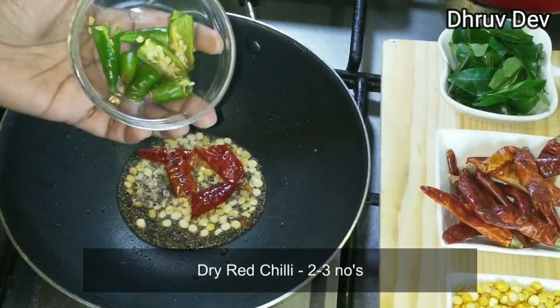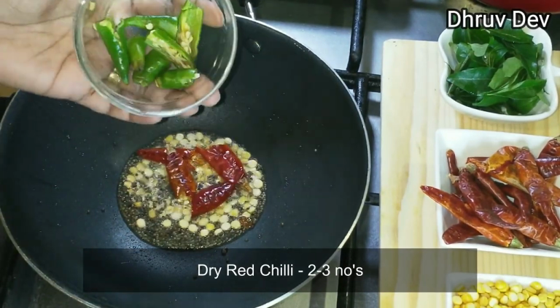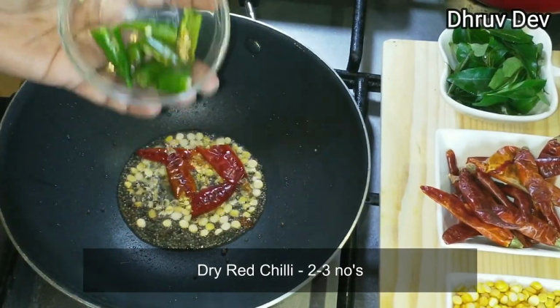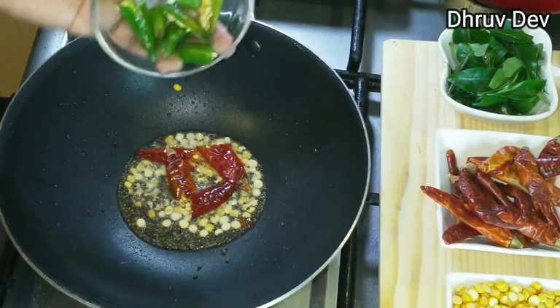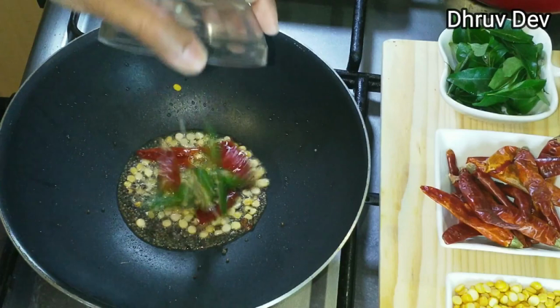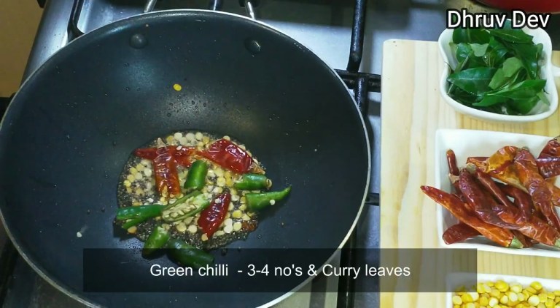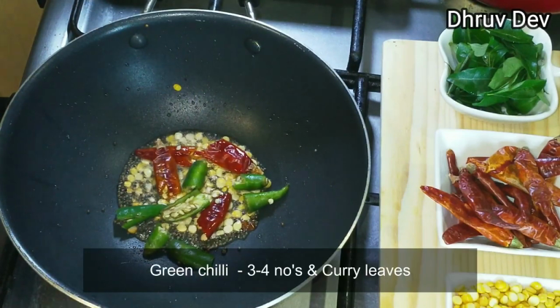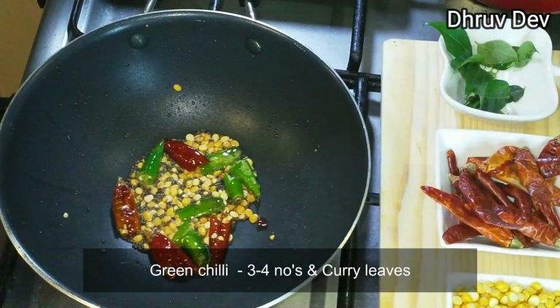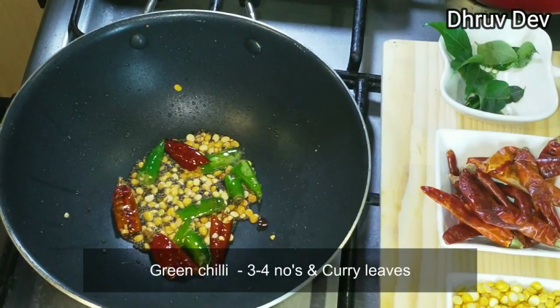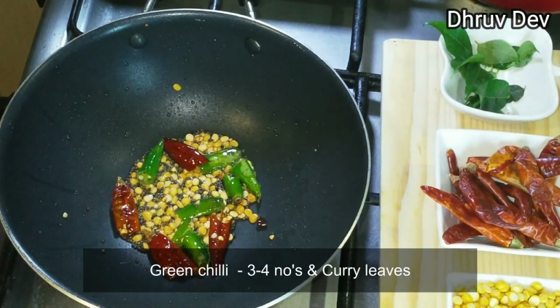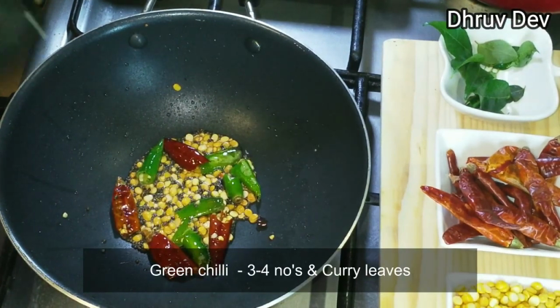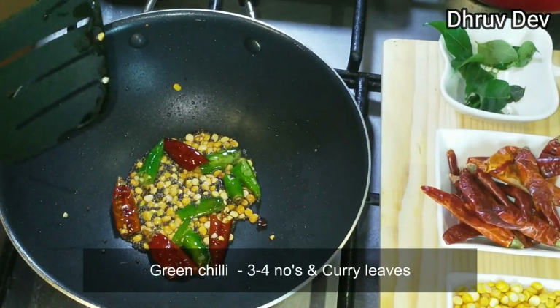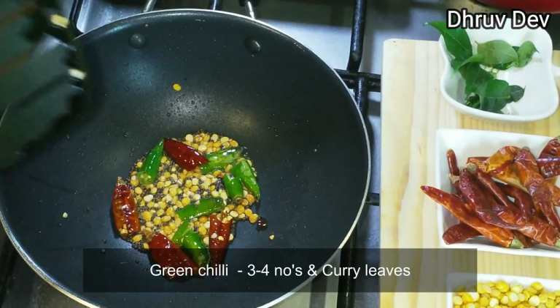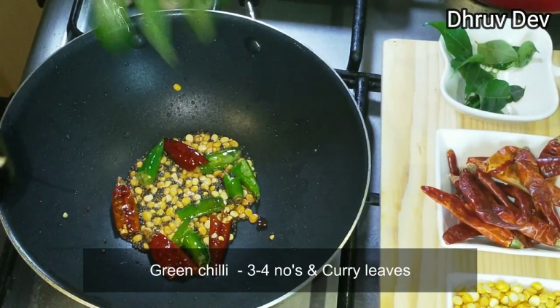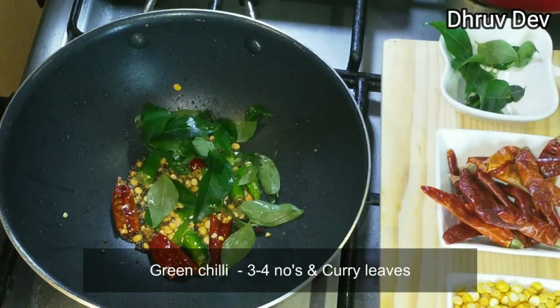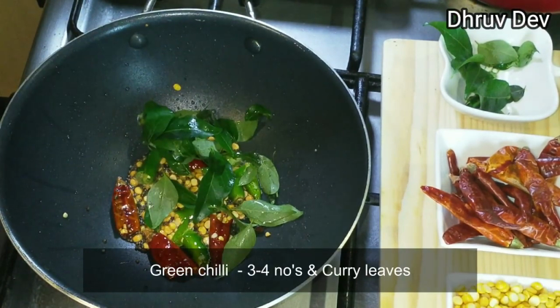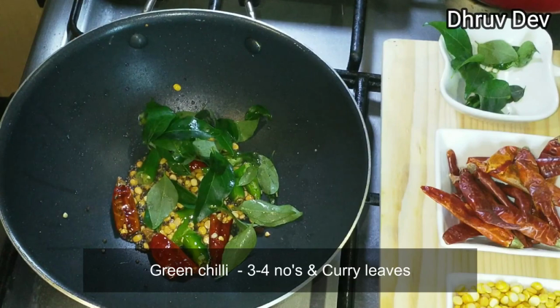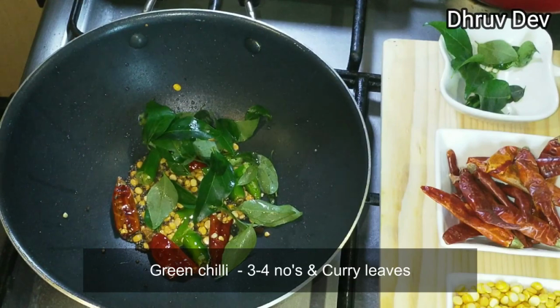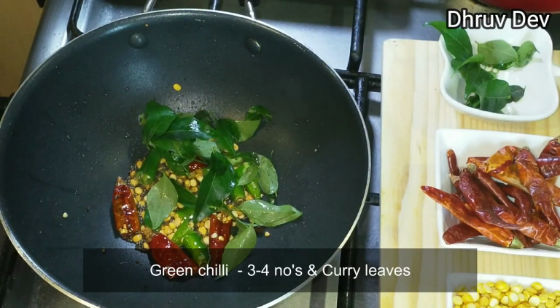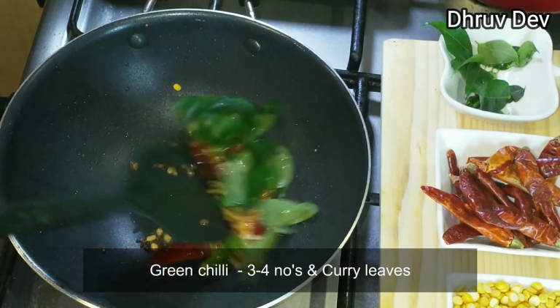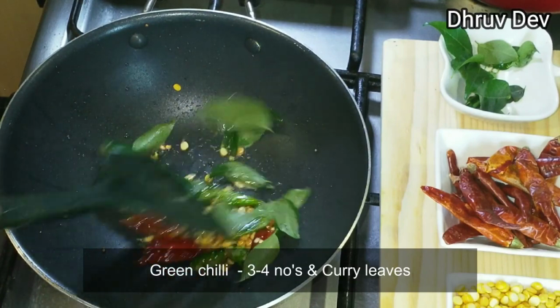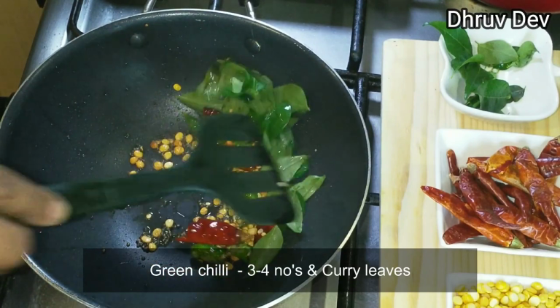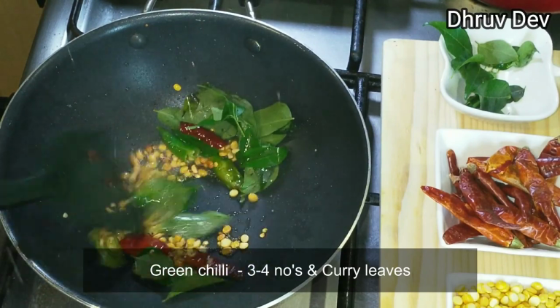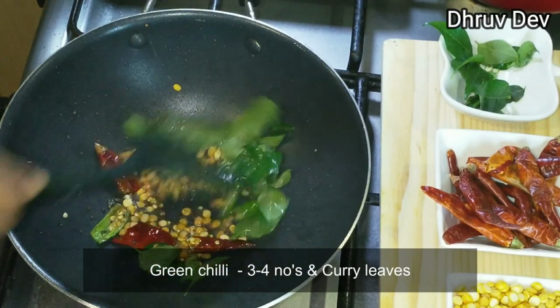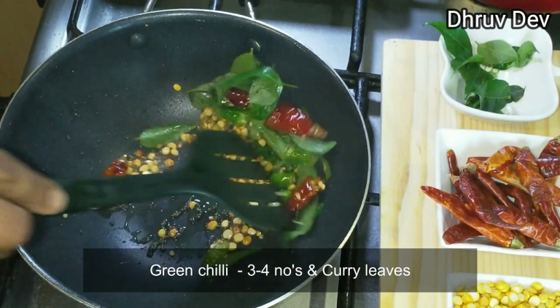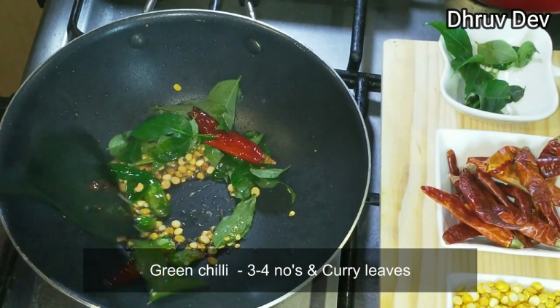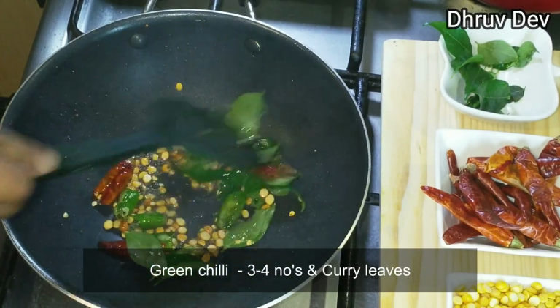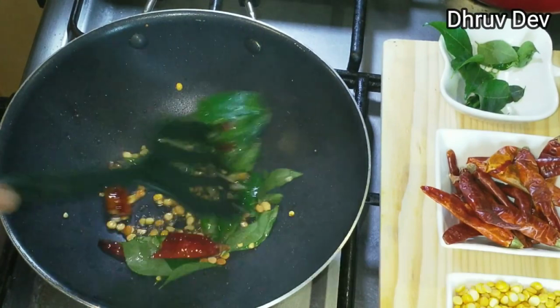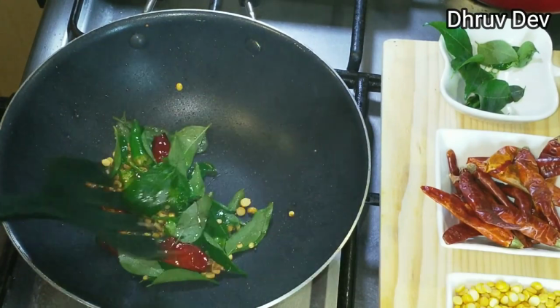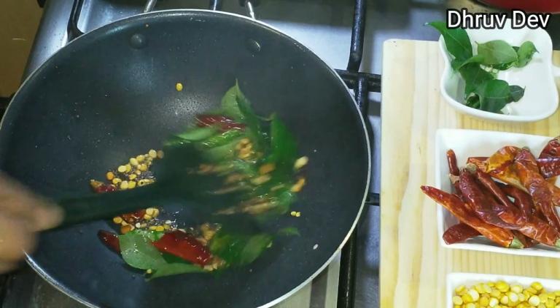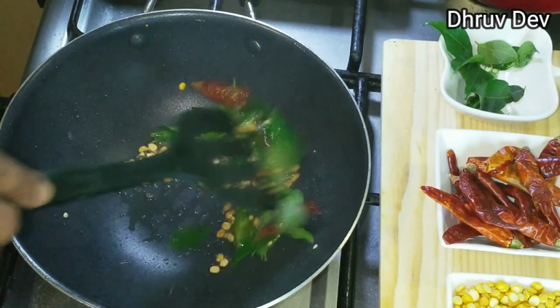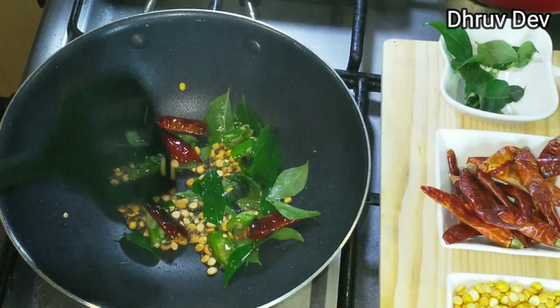Use the two tablespoons. Use the three tablespoons. Use a little amount. Use the two tablespoons.